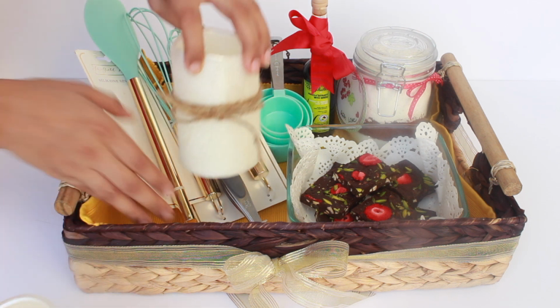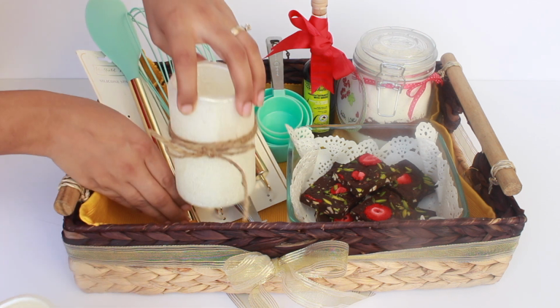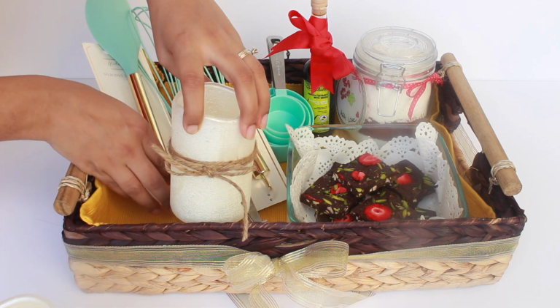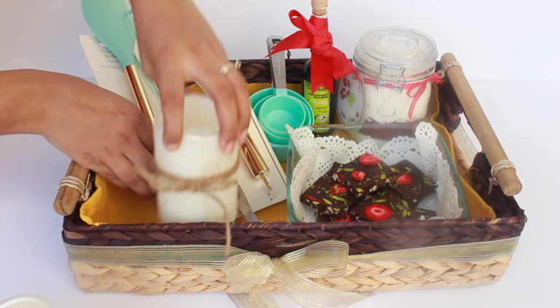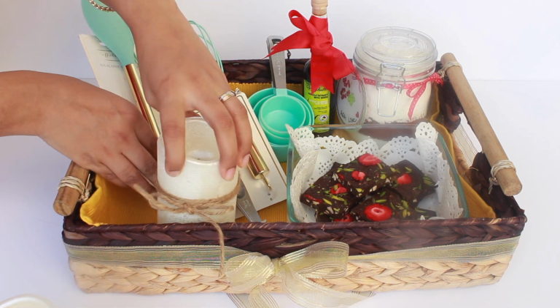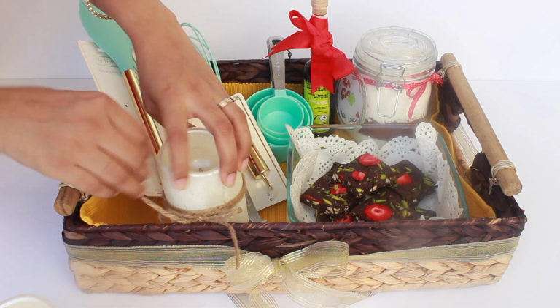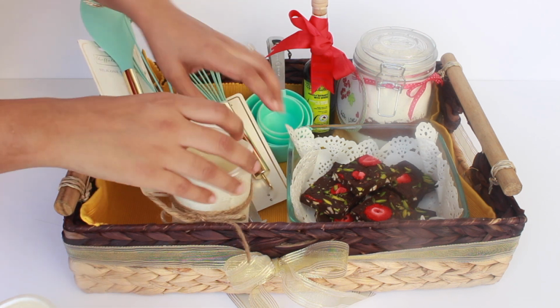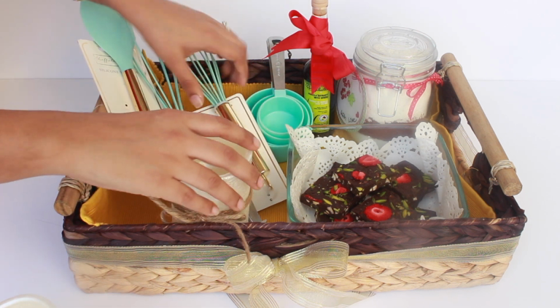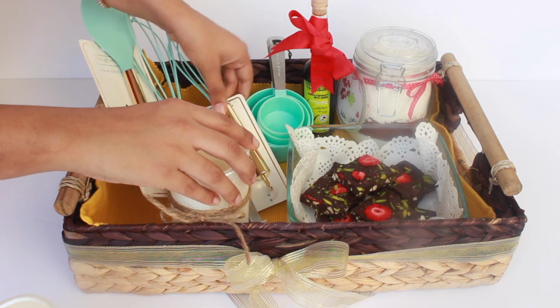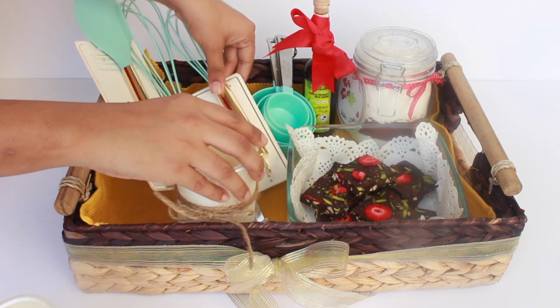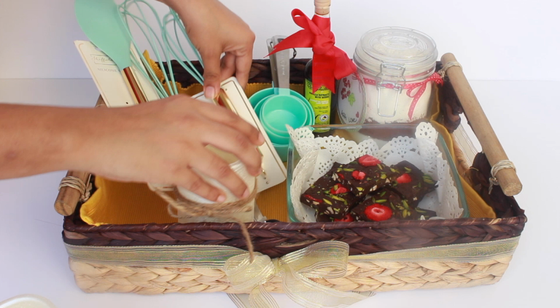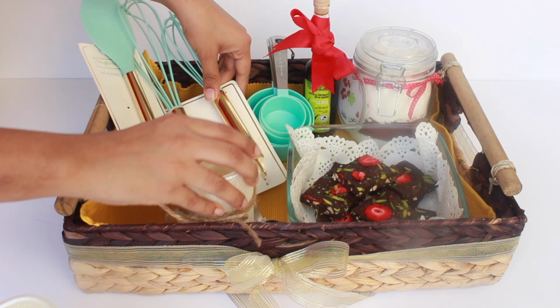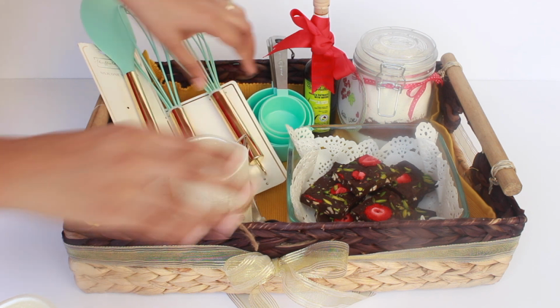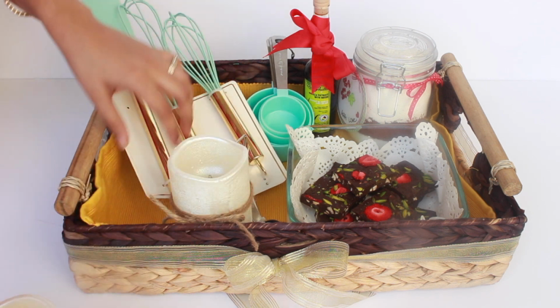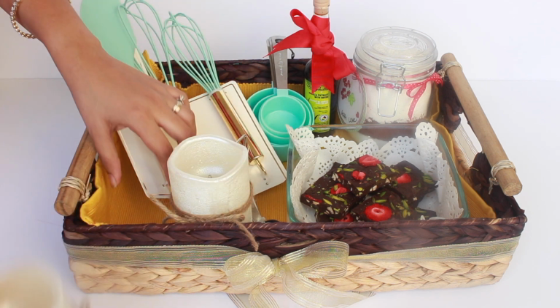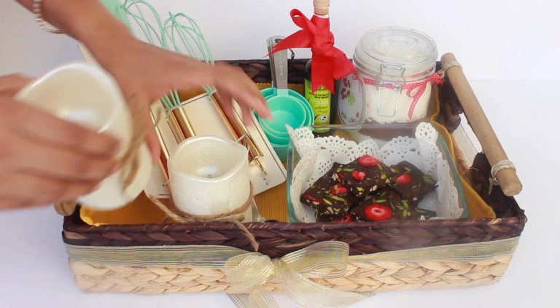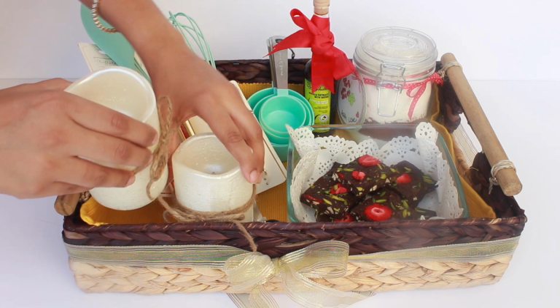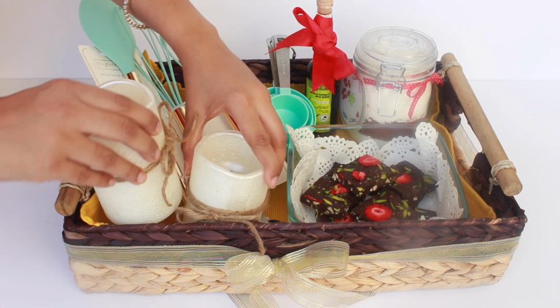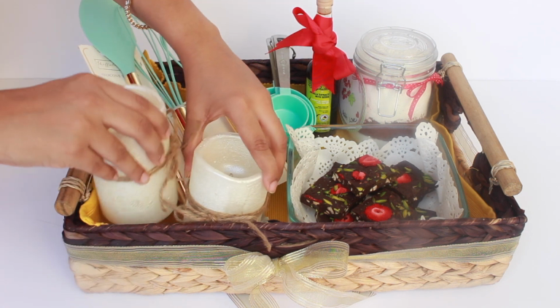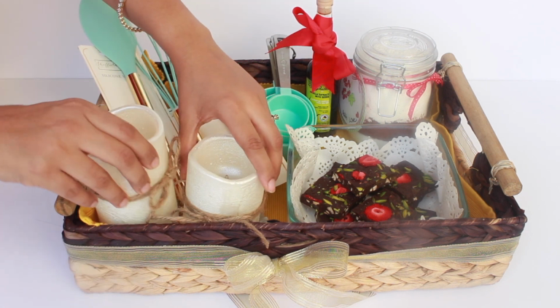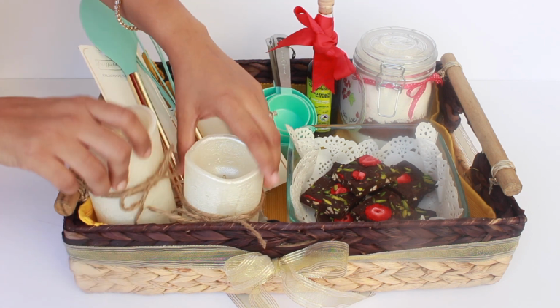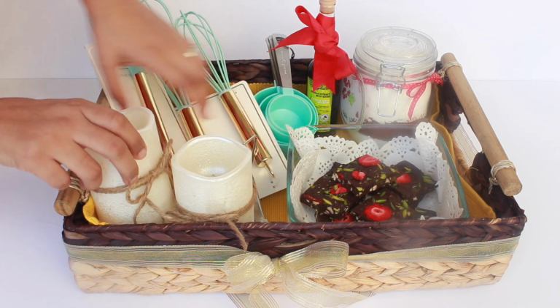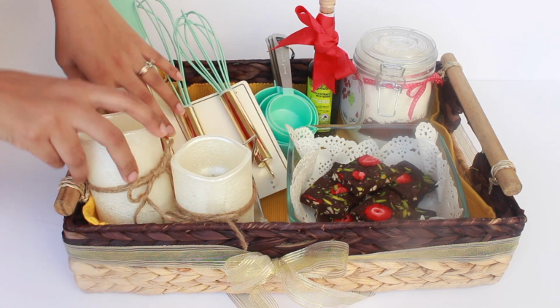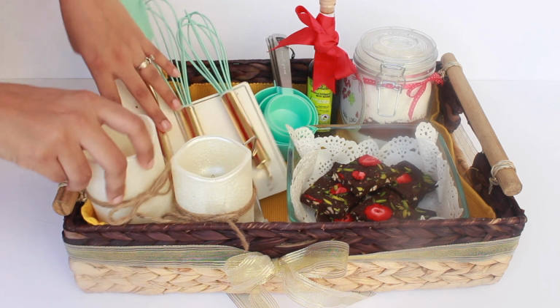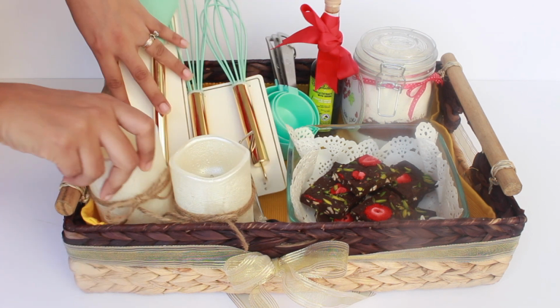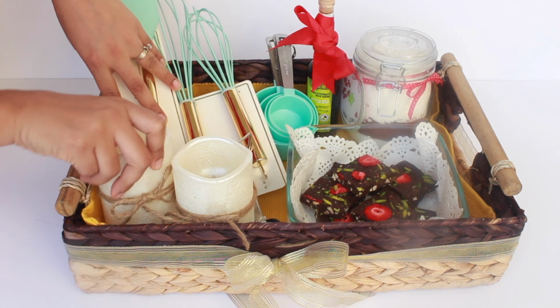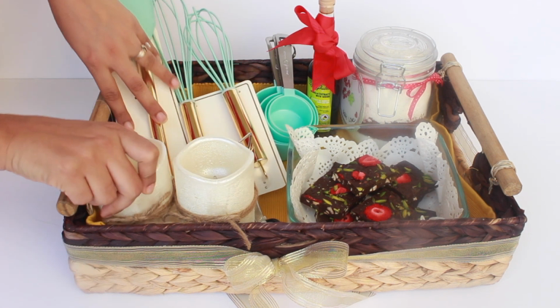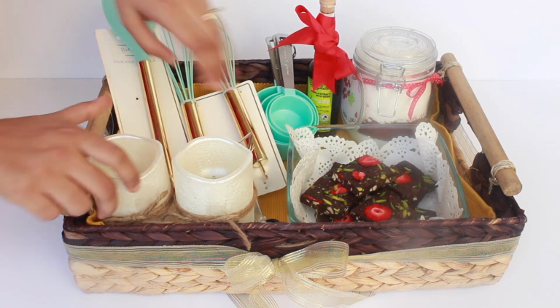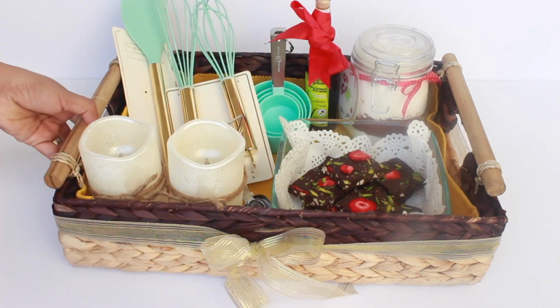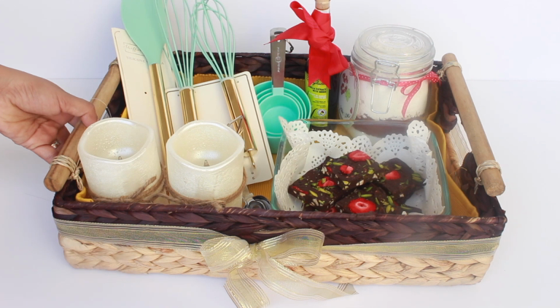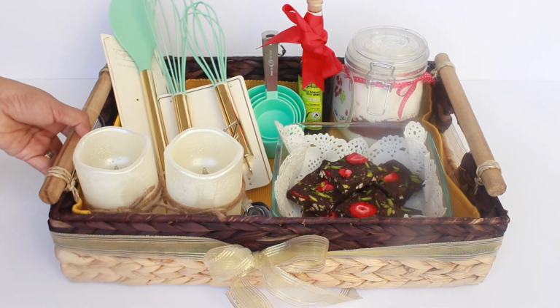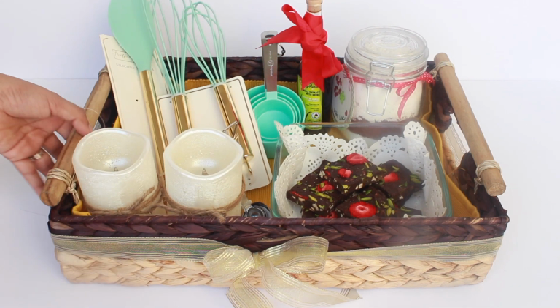Finally, to finish off the basket and make it more festive, I added these pretty LED candle lights which actually have a remote to light them up. Cool right?